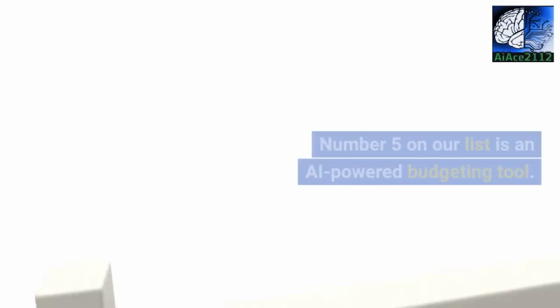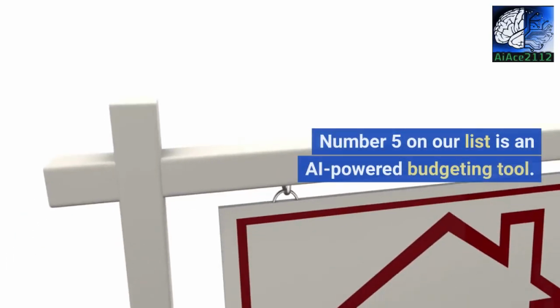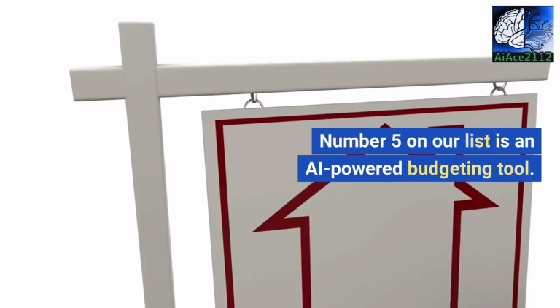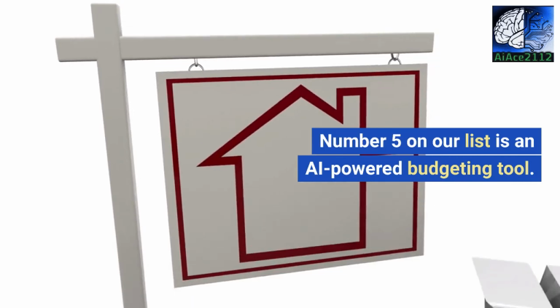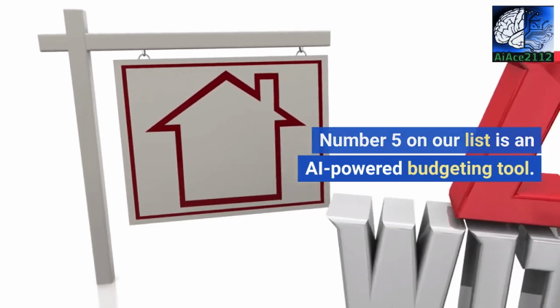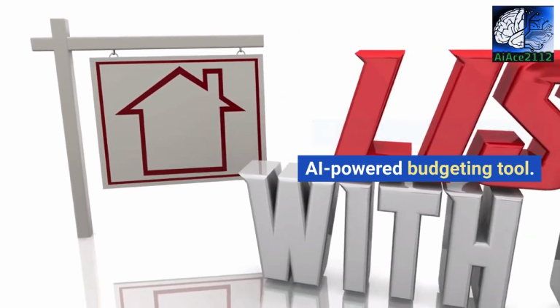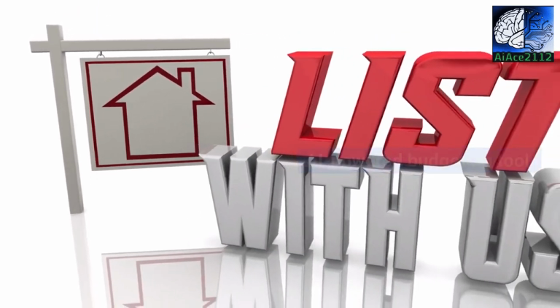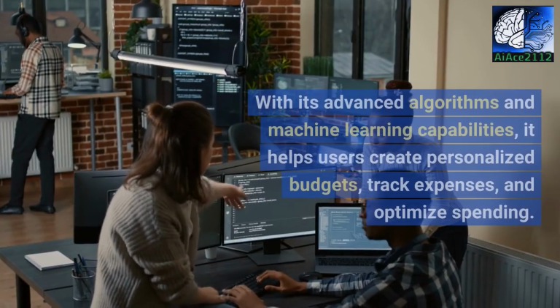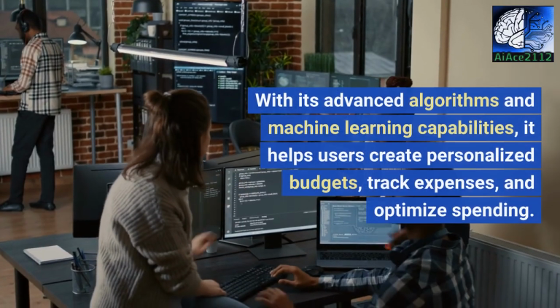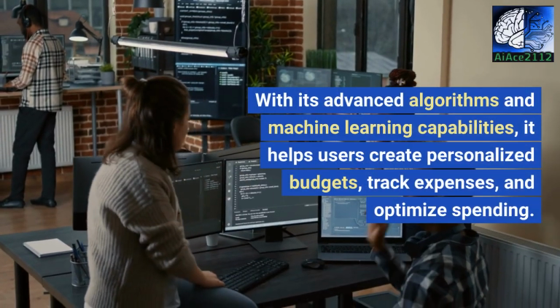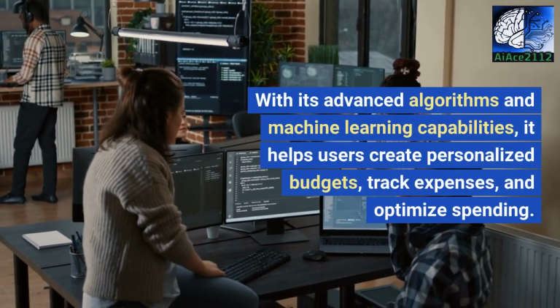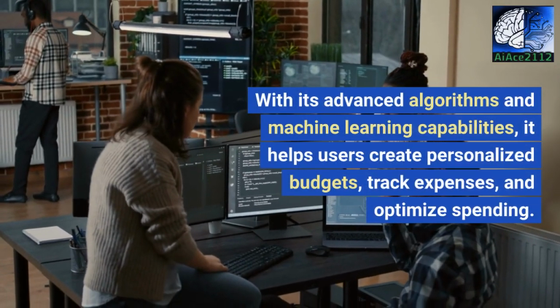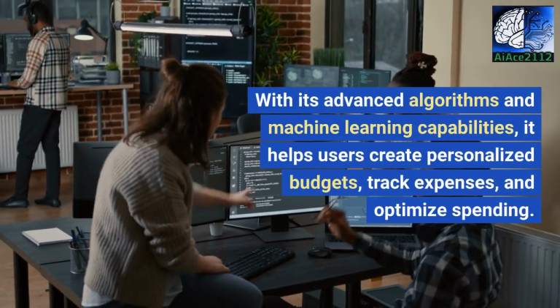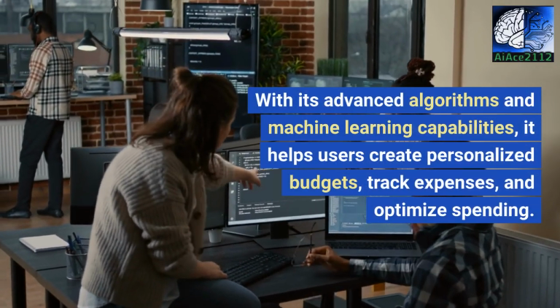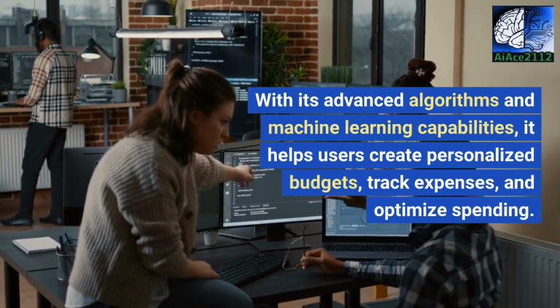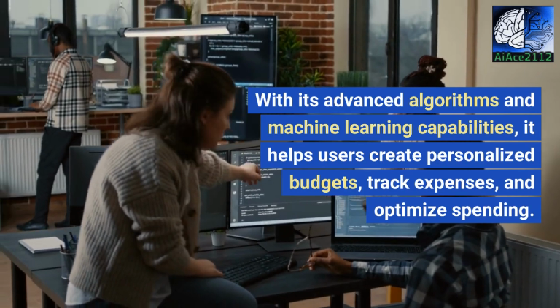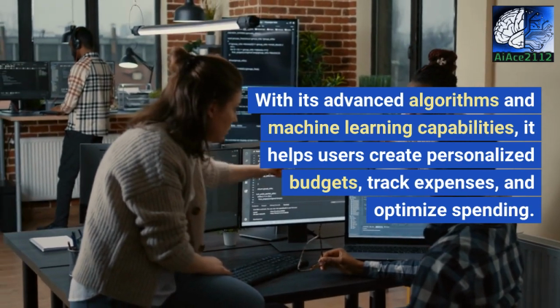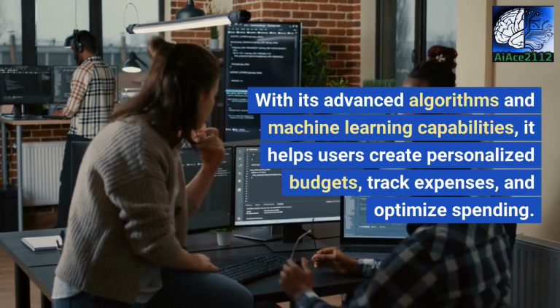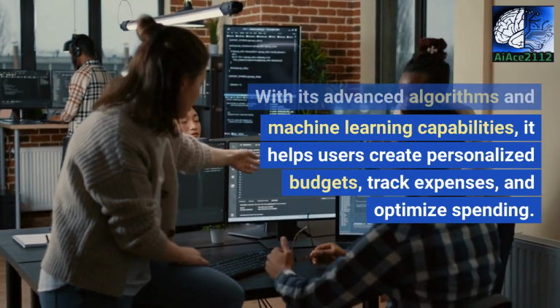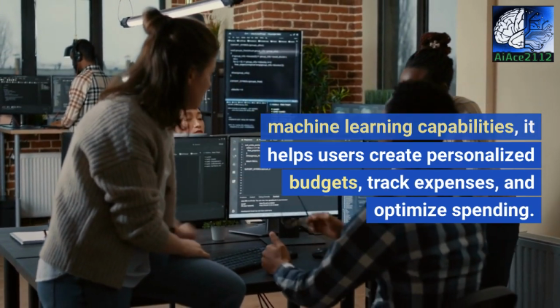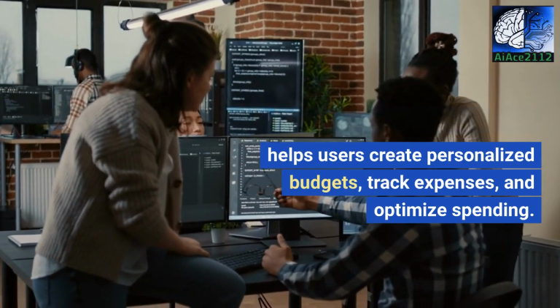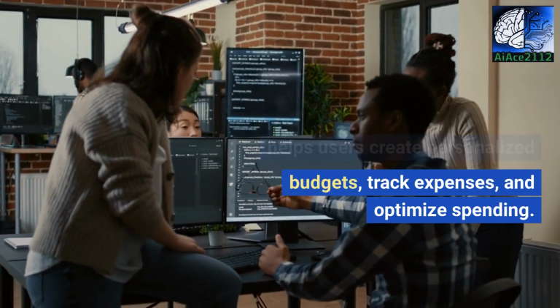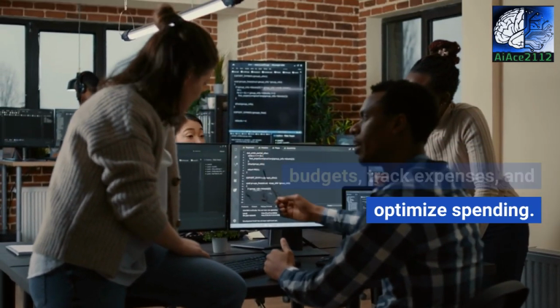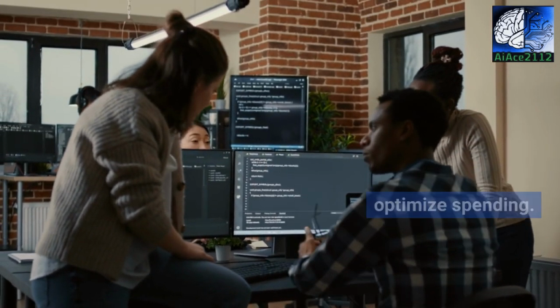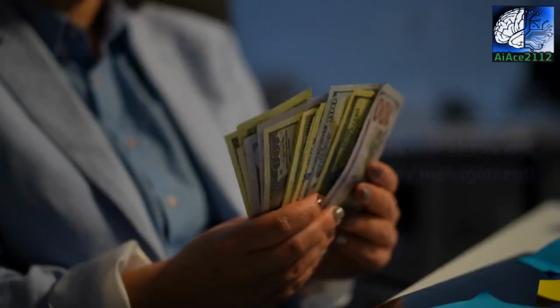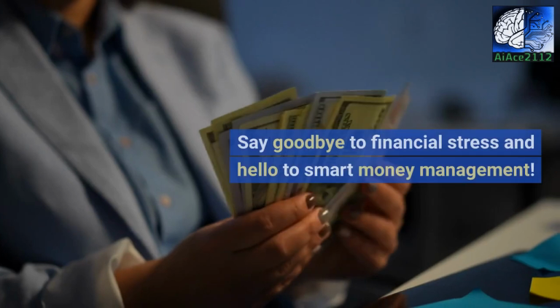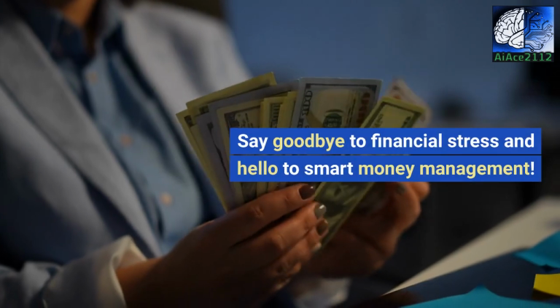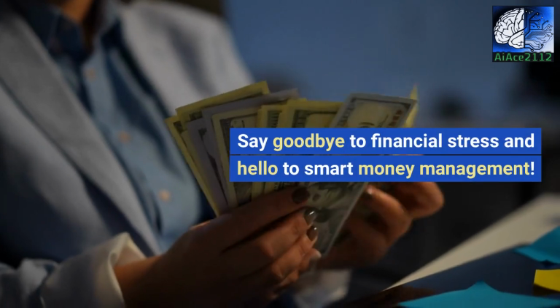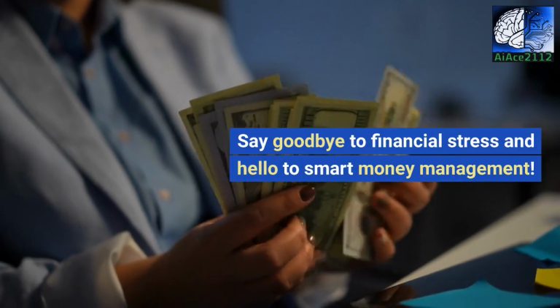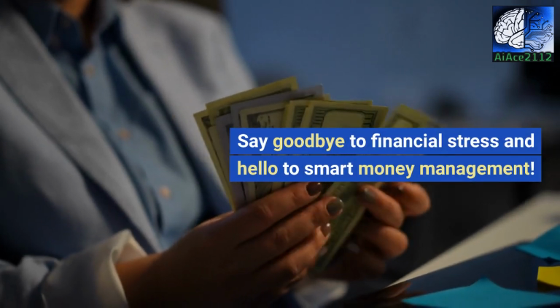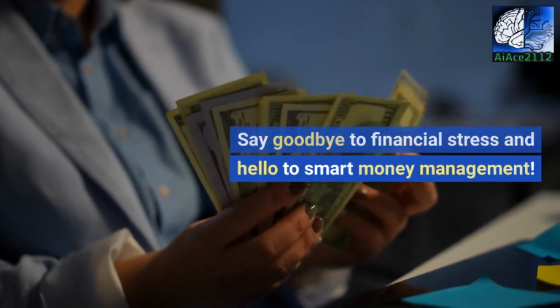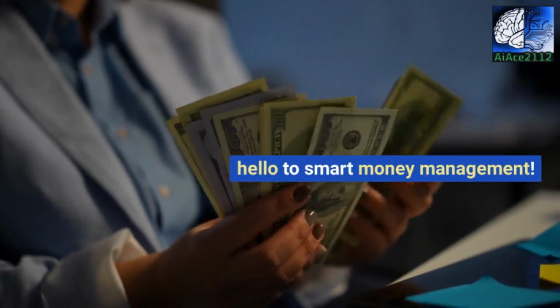Number 5 on our list is an AI-powered budgeting tool. With its advanced algorithms and machine learning capabilities, it helps users create personalized budgets, track expenses, and optimize spending. Say goodbye to financial stress and hello to smart money management.